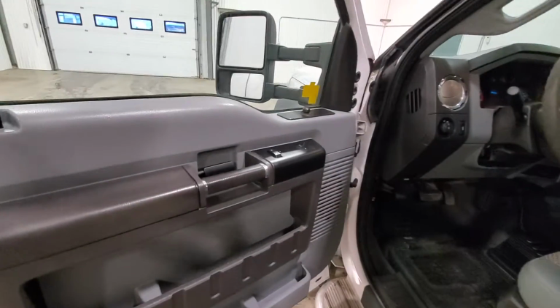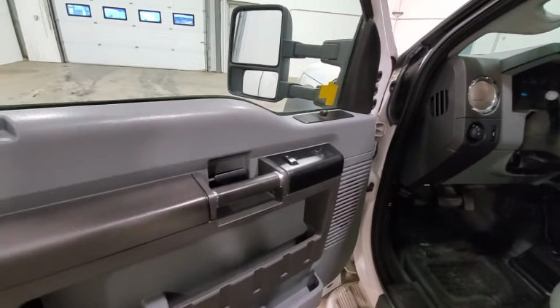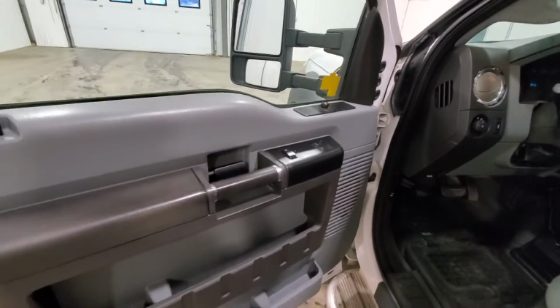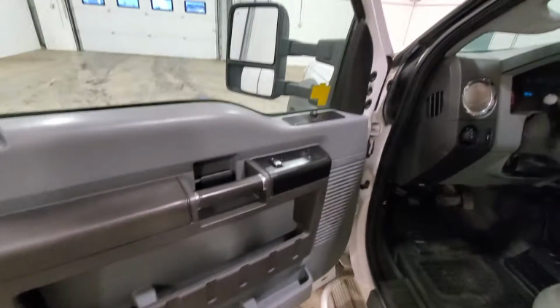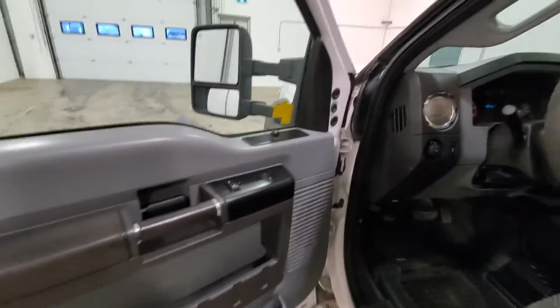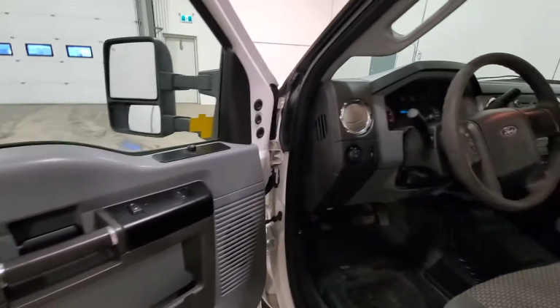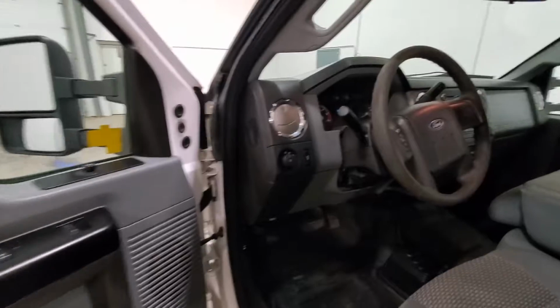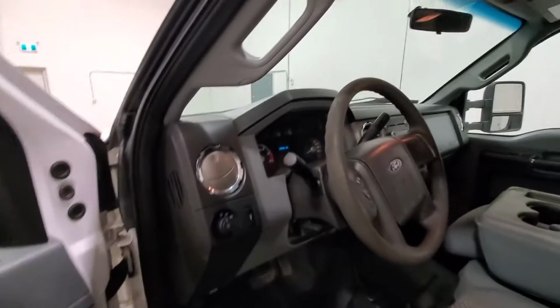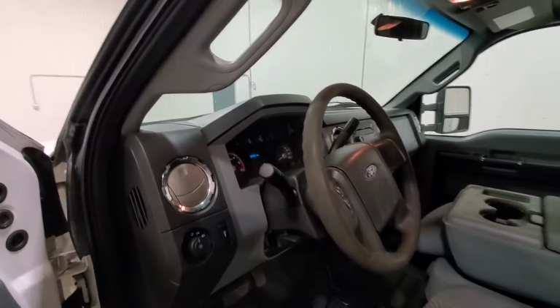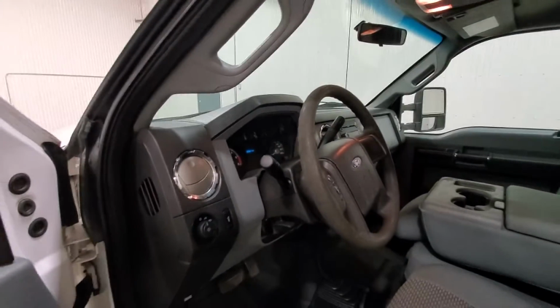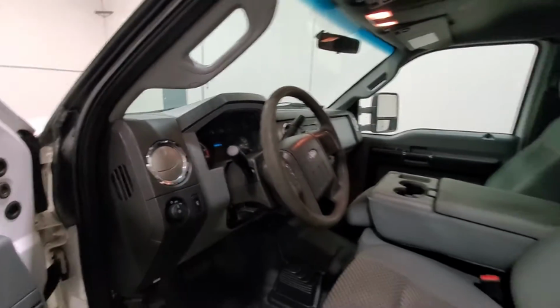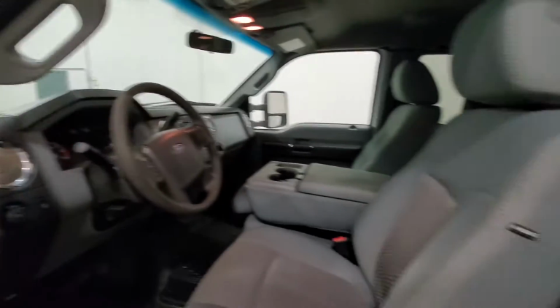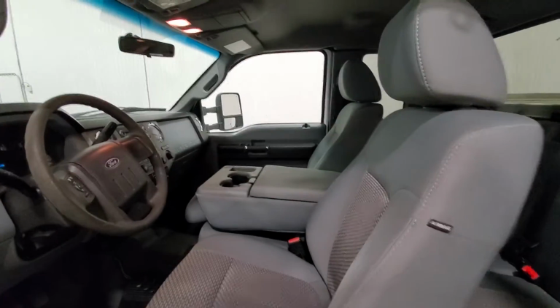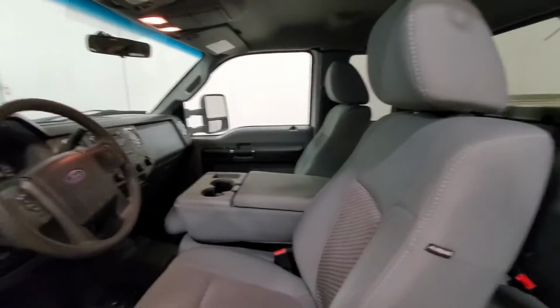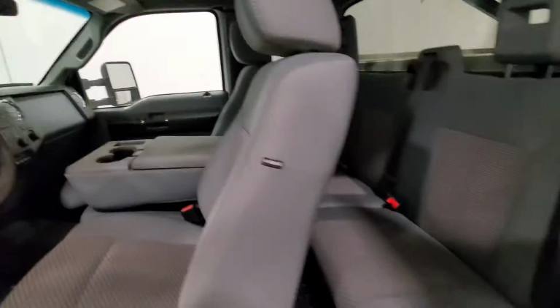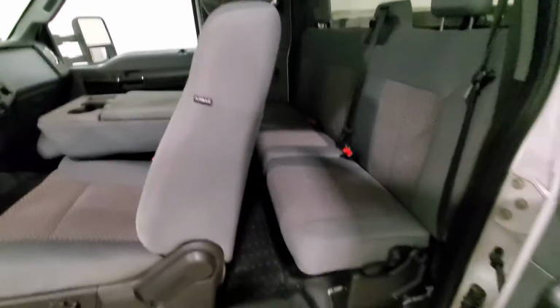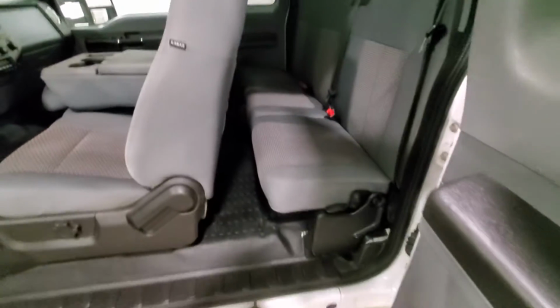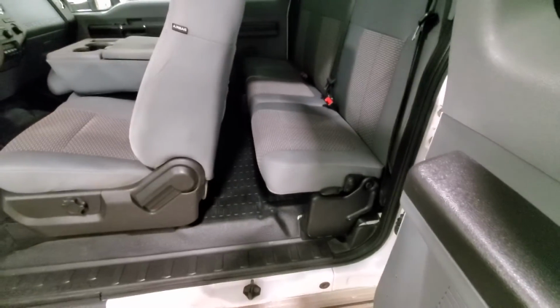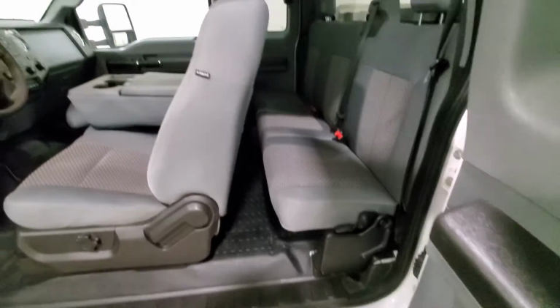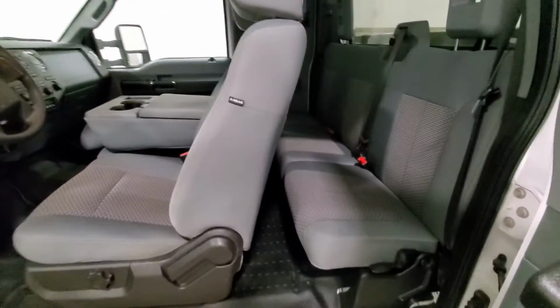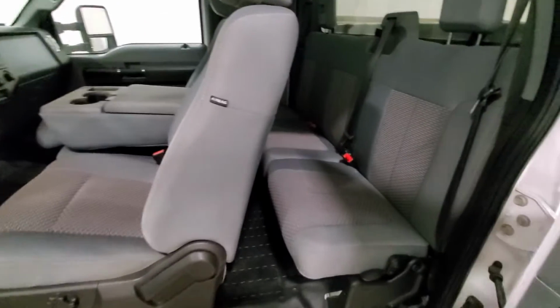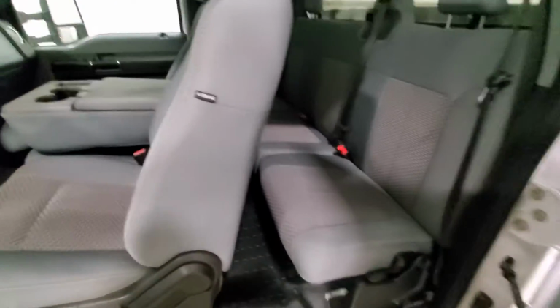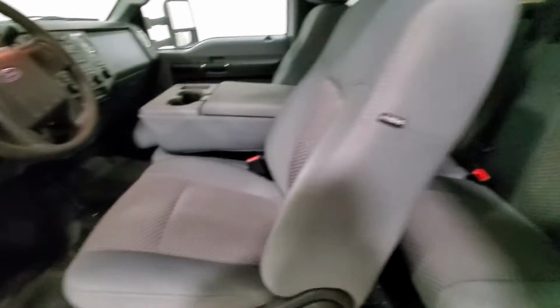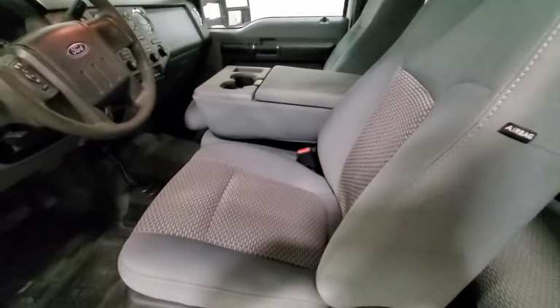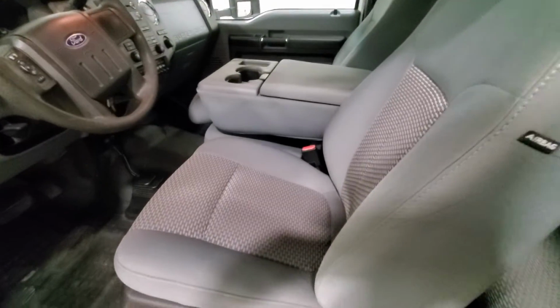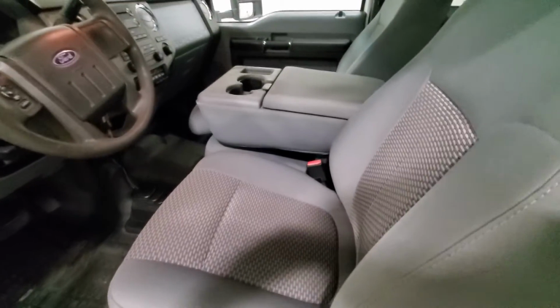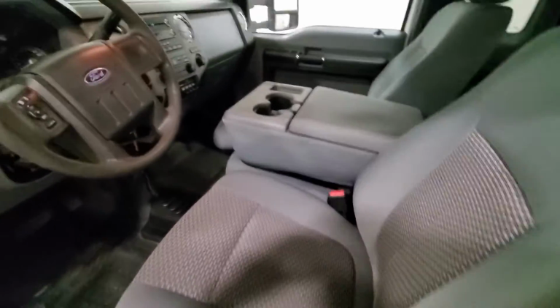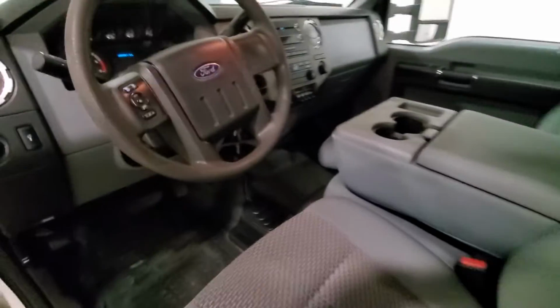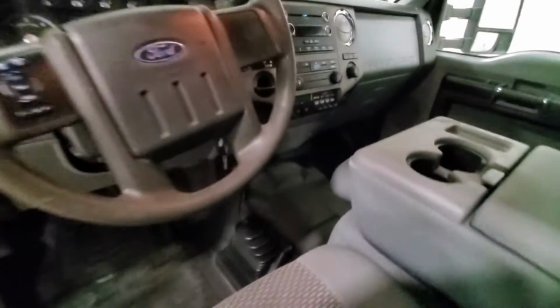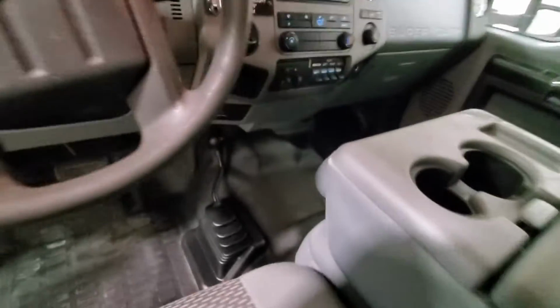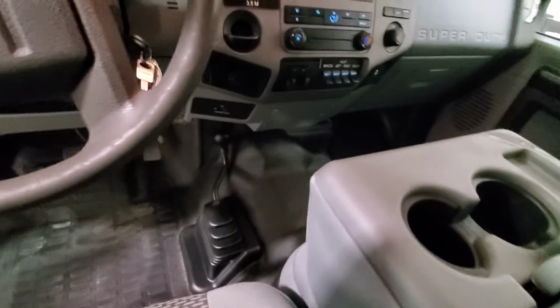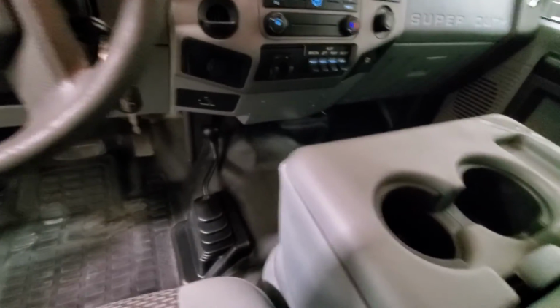Comes with power windows, locks, mirrors as well as cruise control, air conditioning and tilt. Split folding bench seat. Four-wheel drive on the floor.